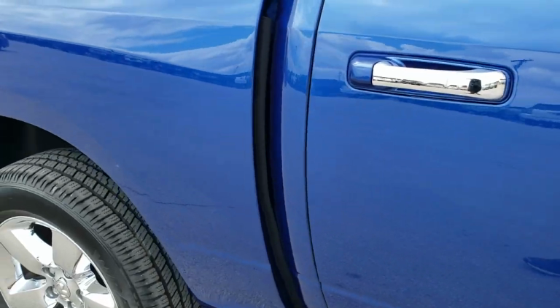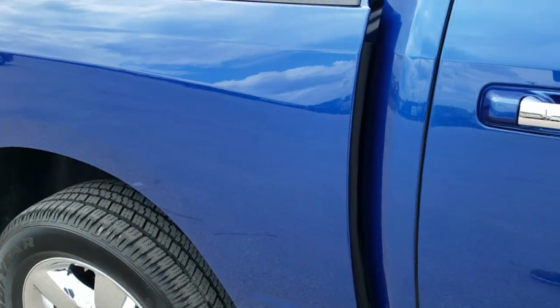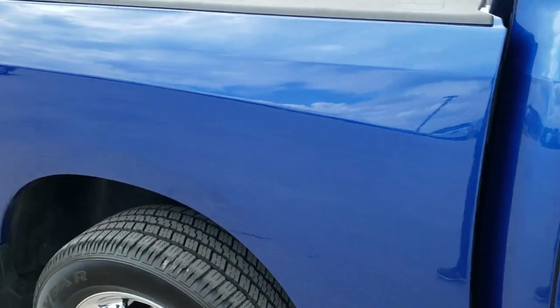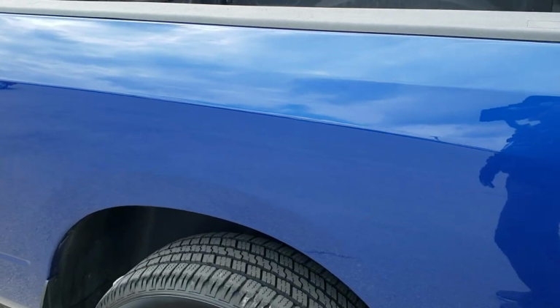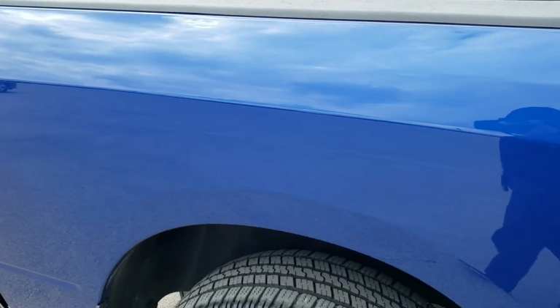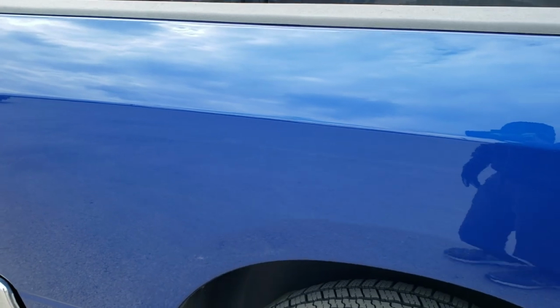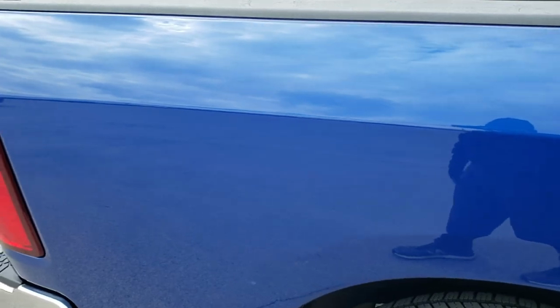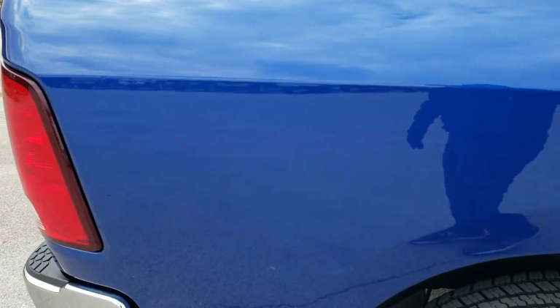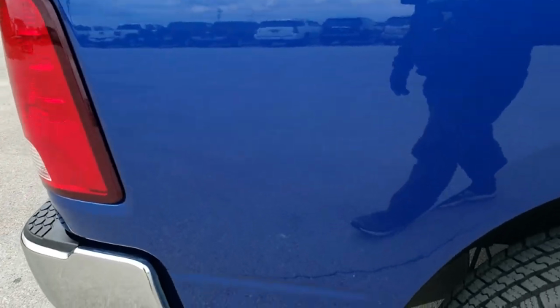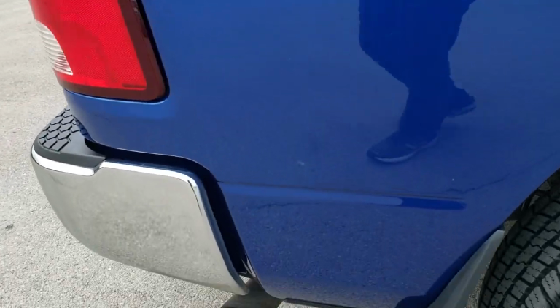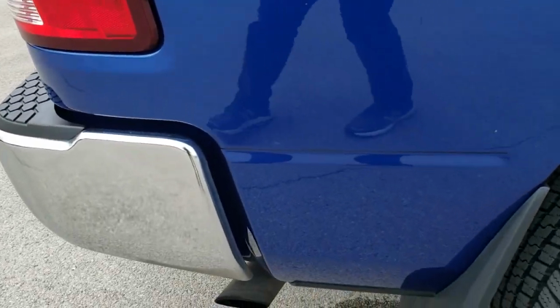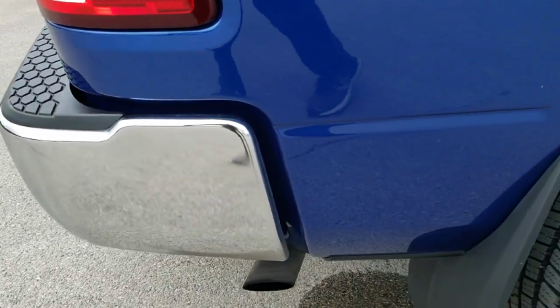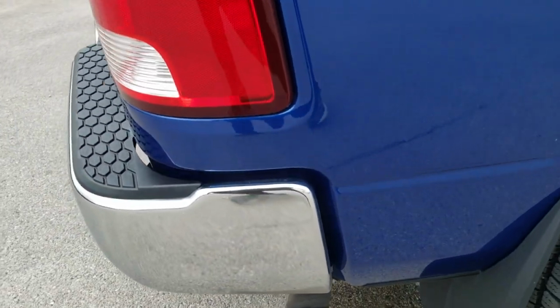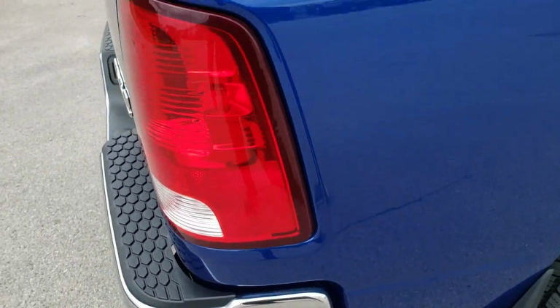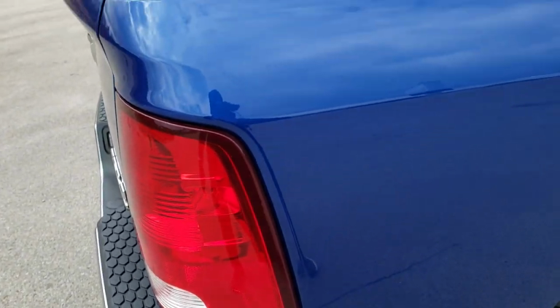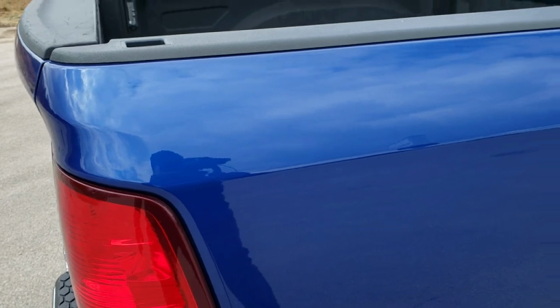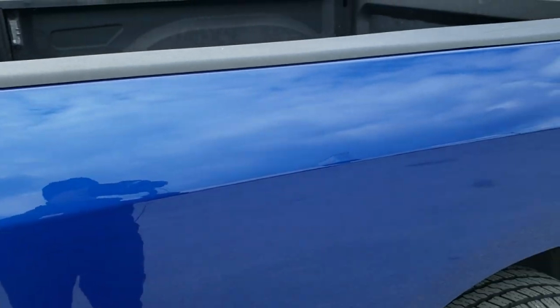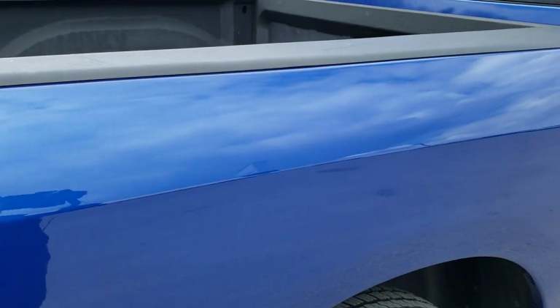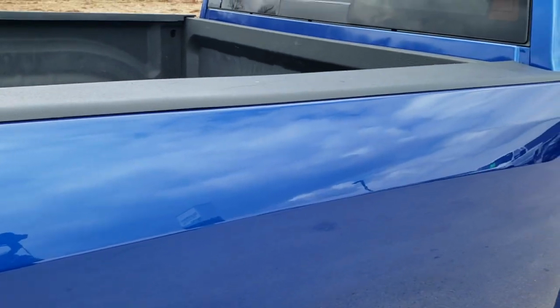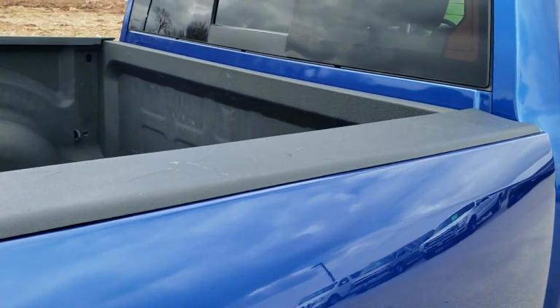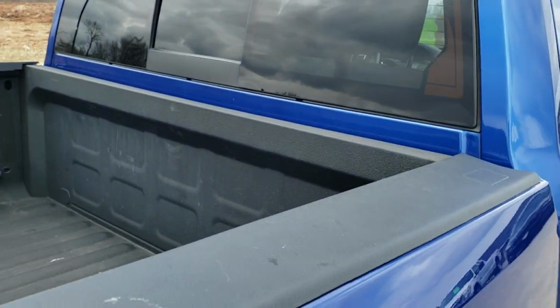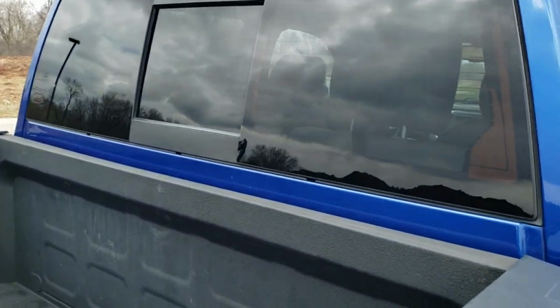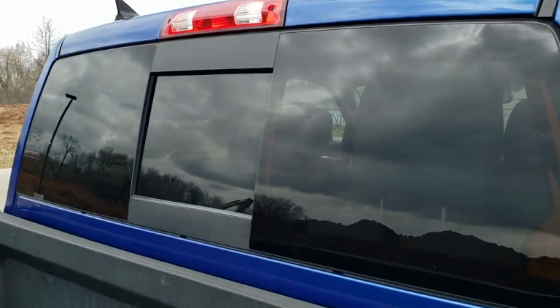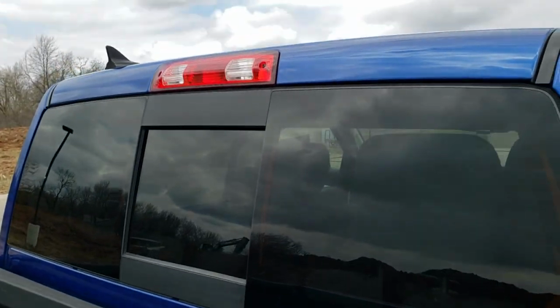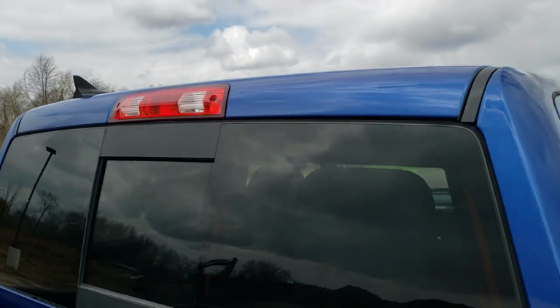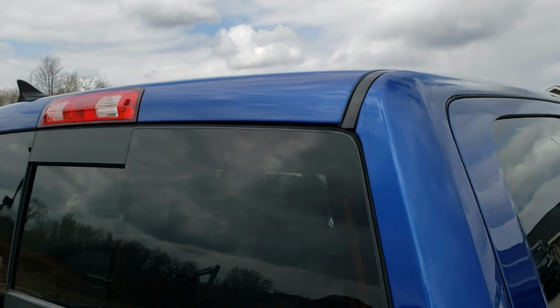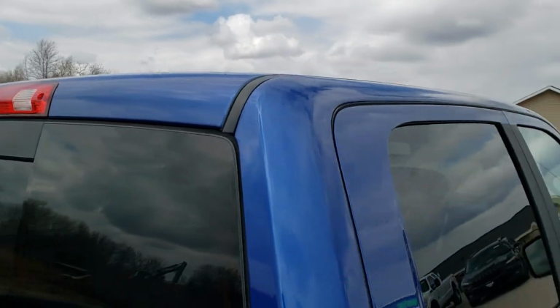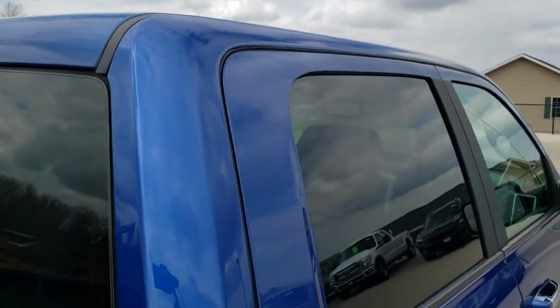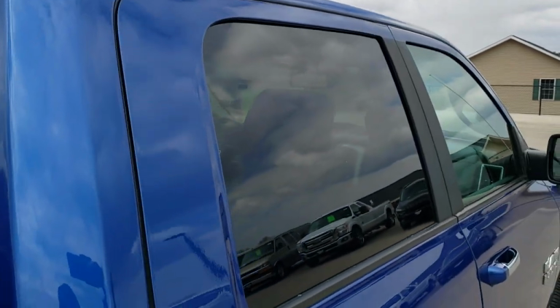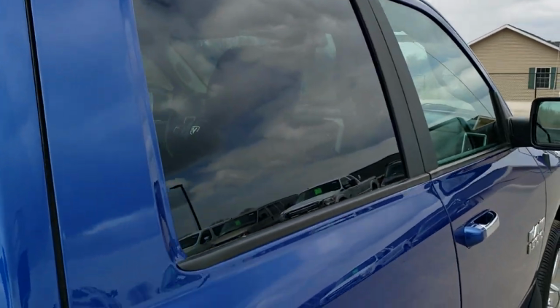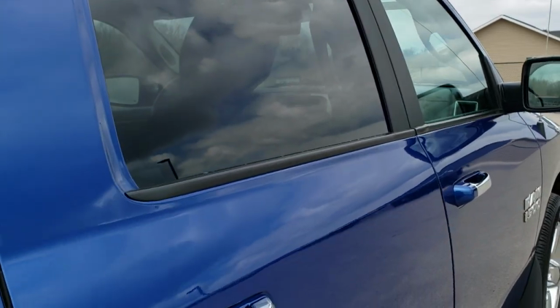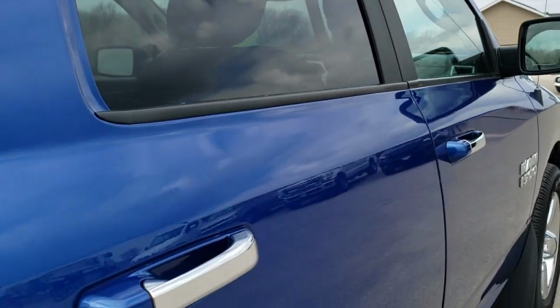We take these HD videos so if you are far away, or even if you're close by and just cannot make the trip down but you're still interested in purchasing the vehicle, you can see the vehicle, hear the vehicle, and have confidence in what you're looking at before you even get here — so that when you do get here there are absolutely no surprises.